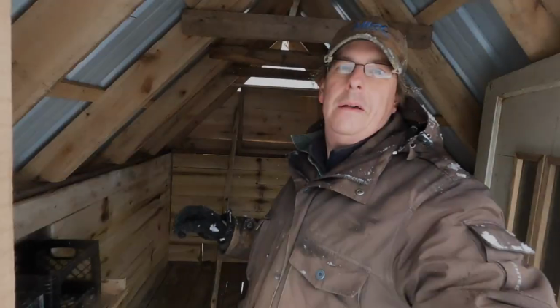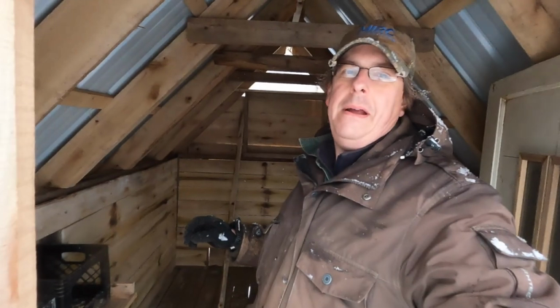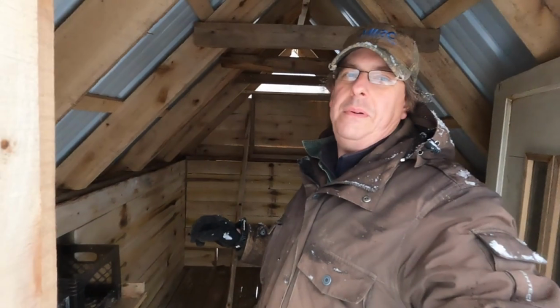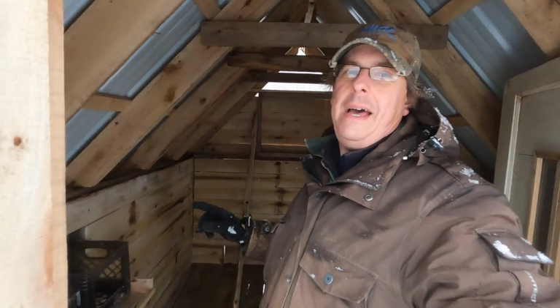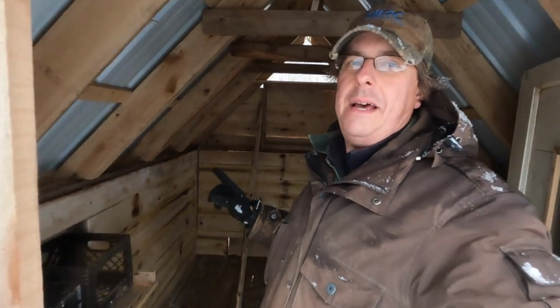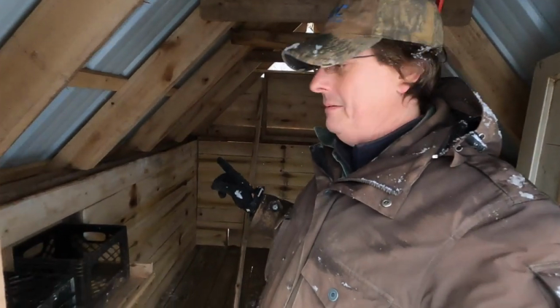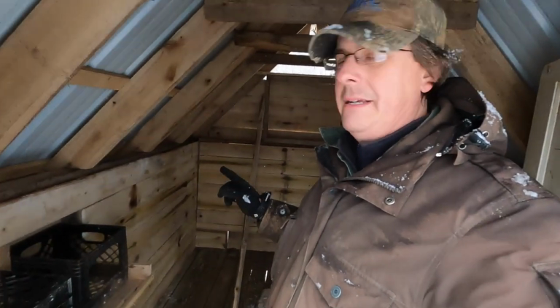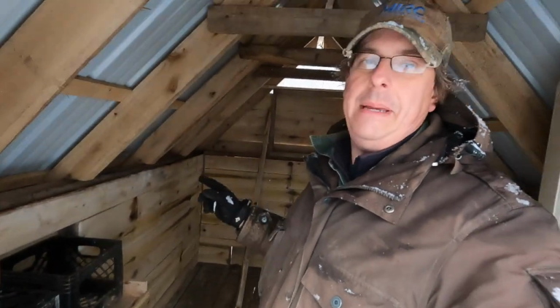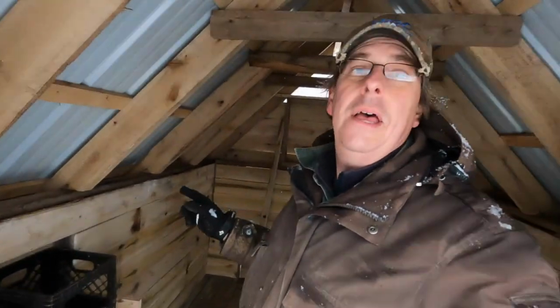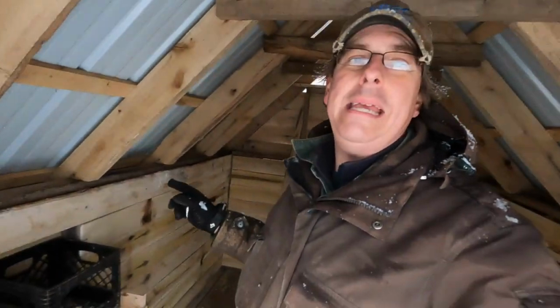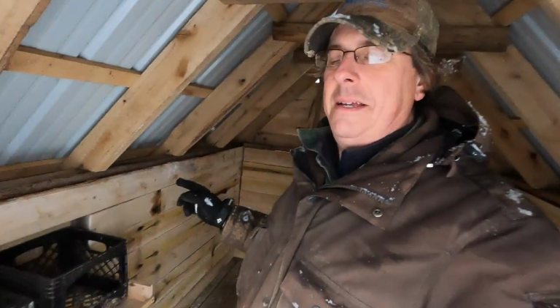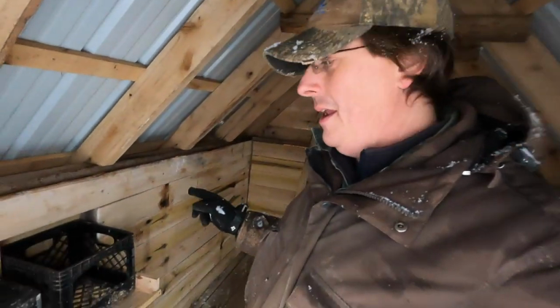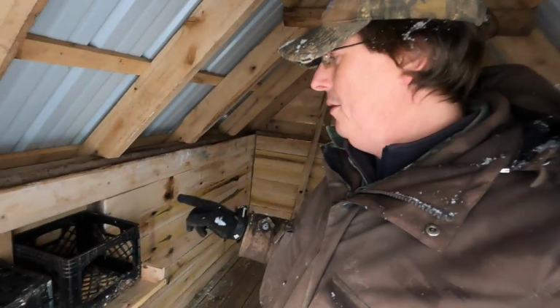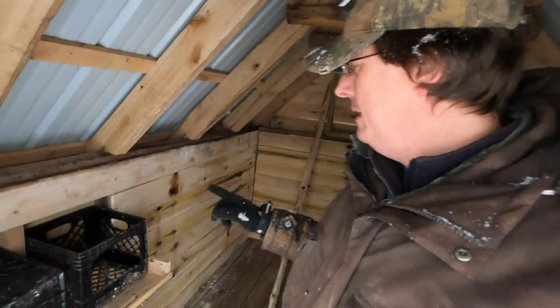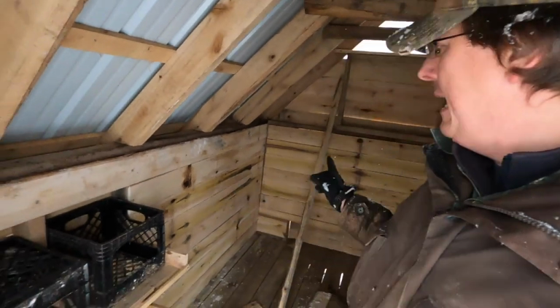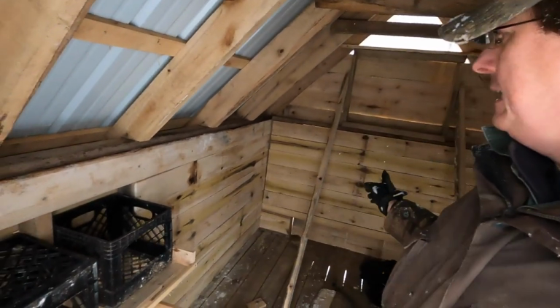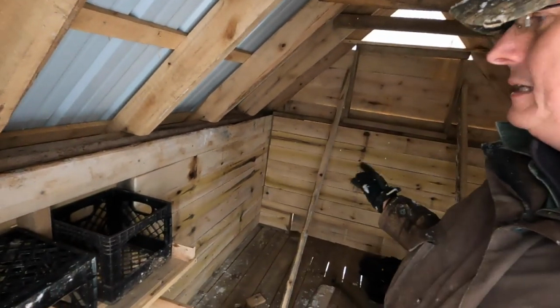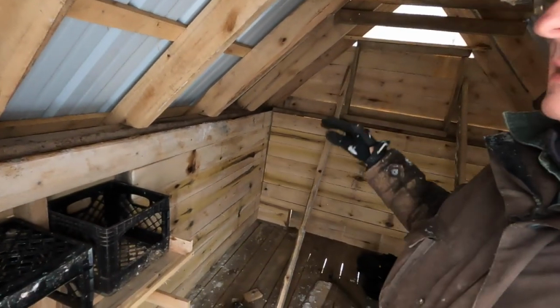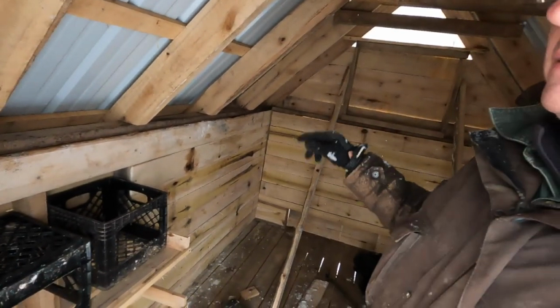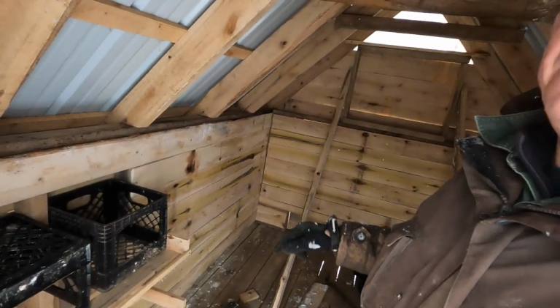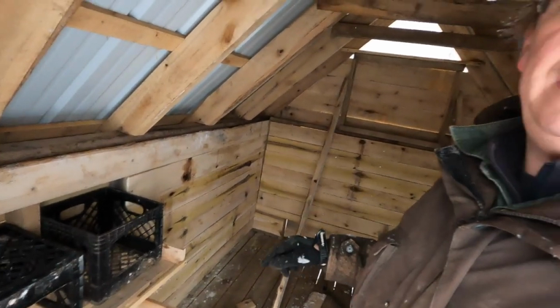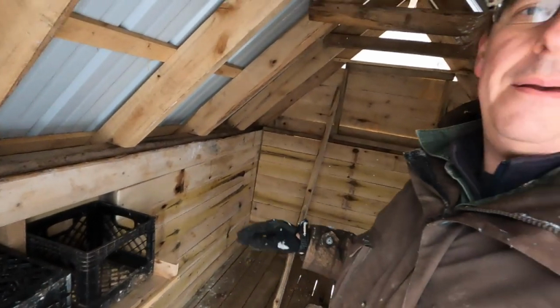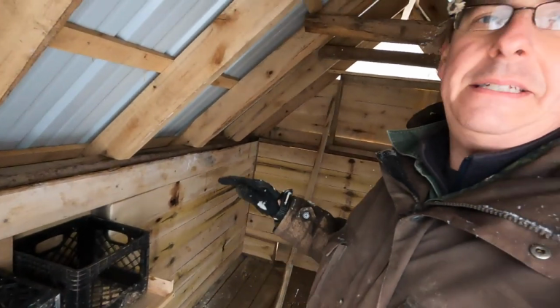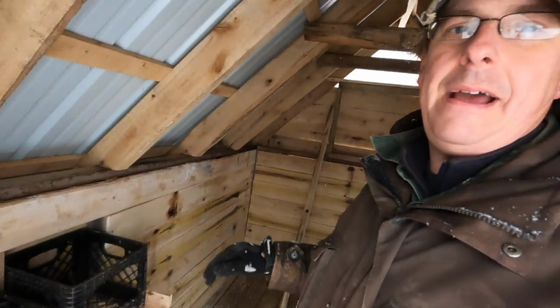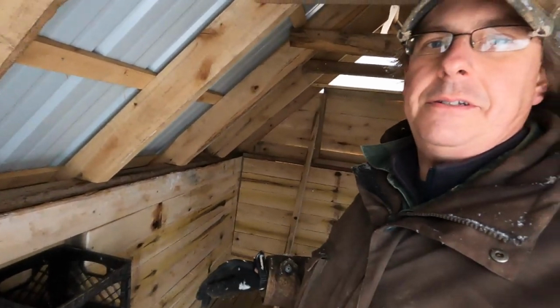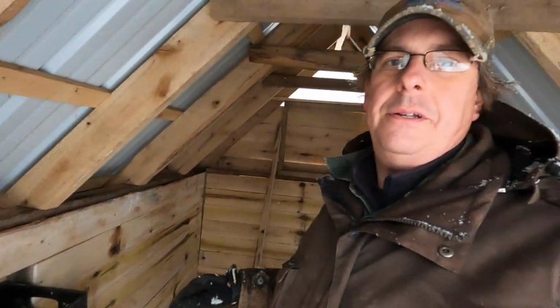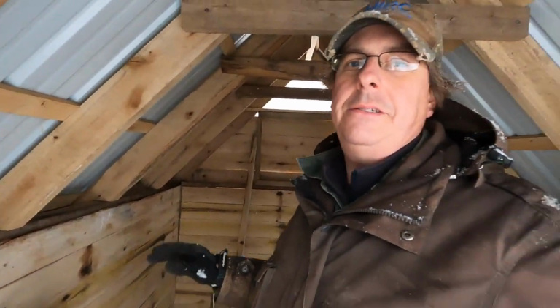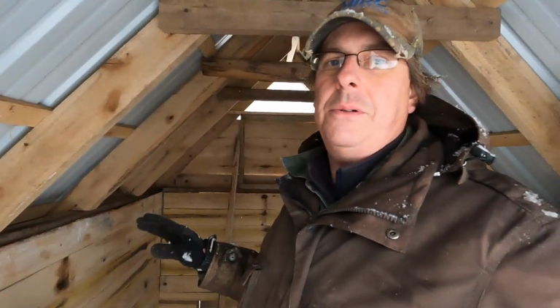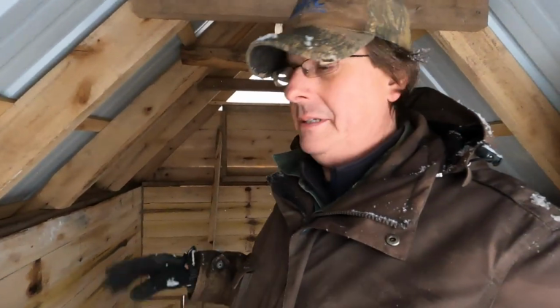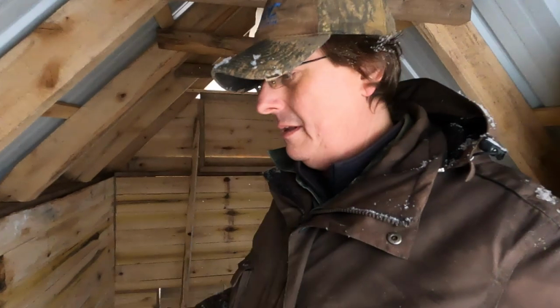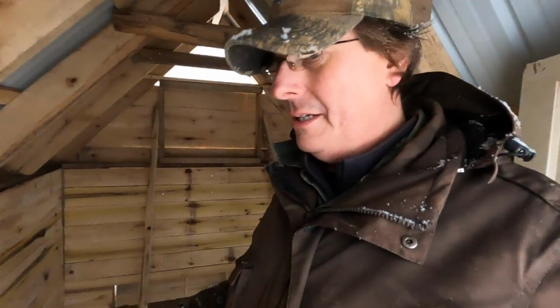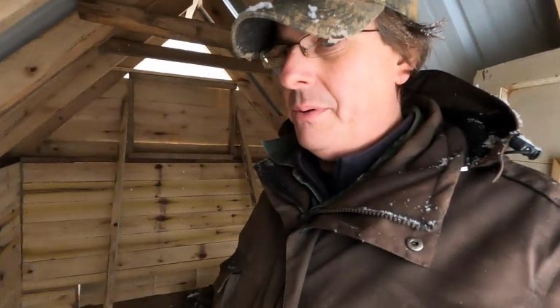All right, we've got all the siding in going up to the base of the rafters, which should of course eliminate chicken poop getting behind the wall. Now working on the roost bars, and doing so with a lot of snow coming down.